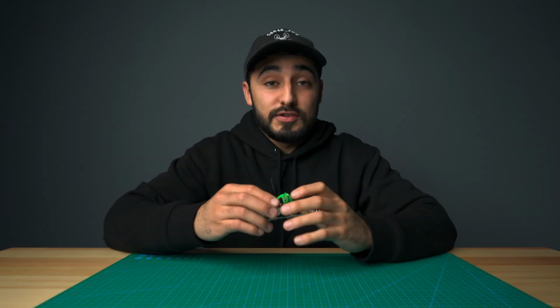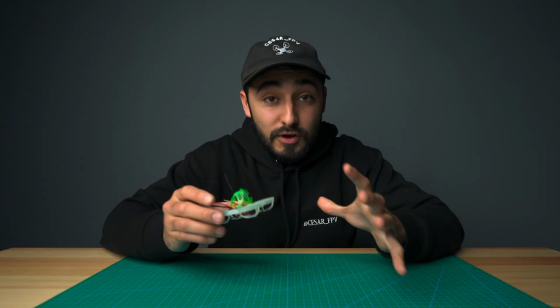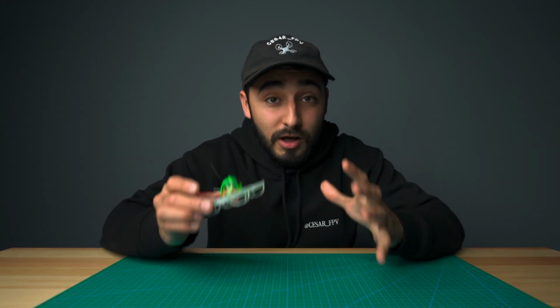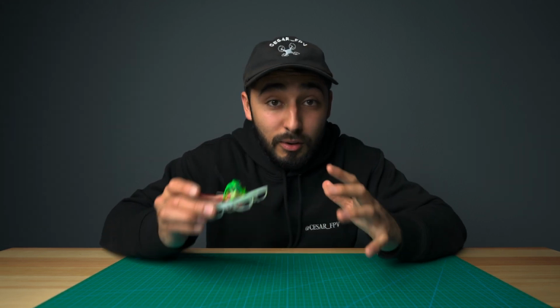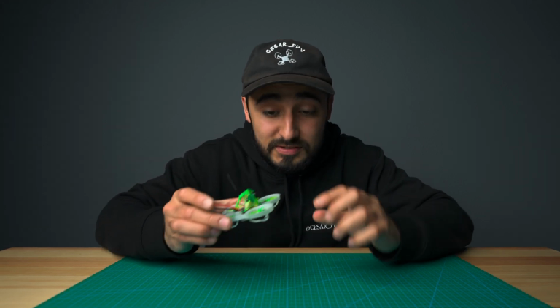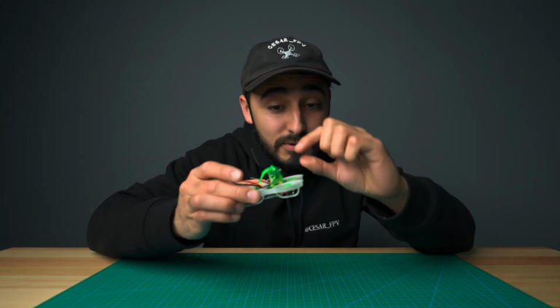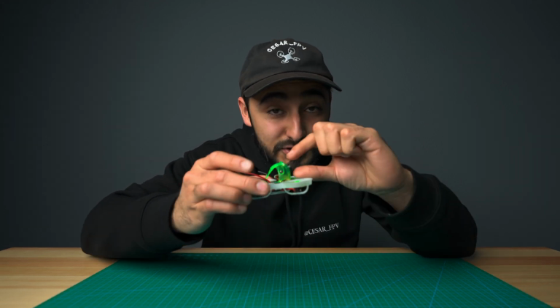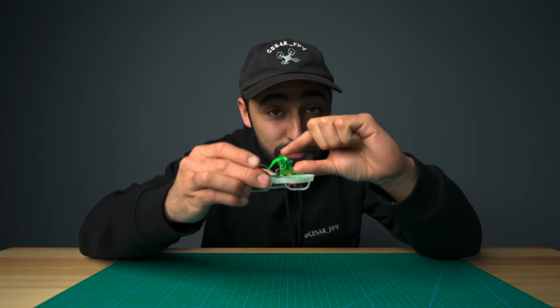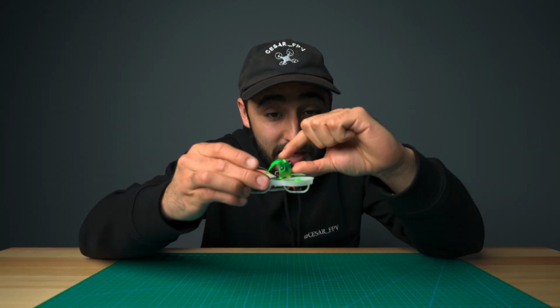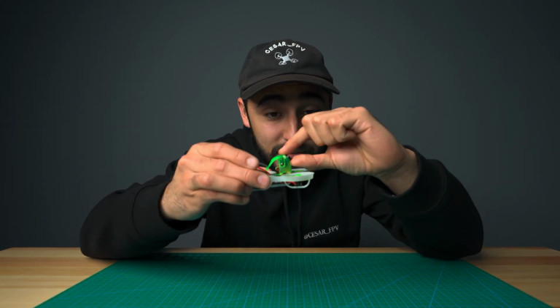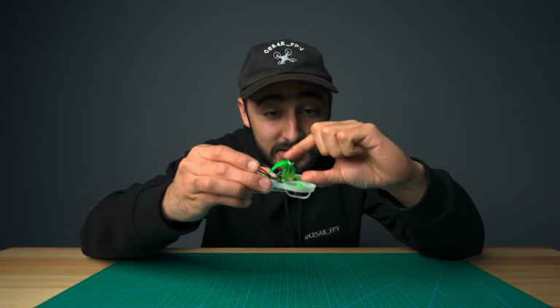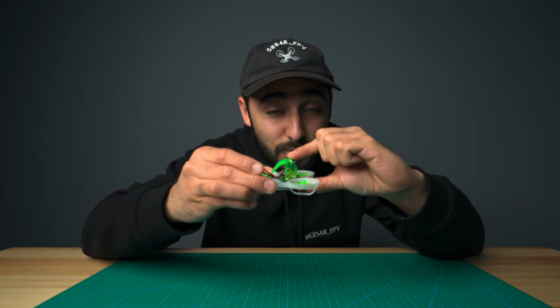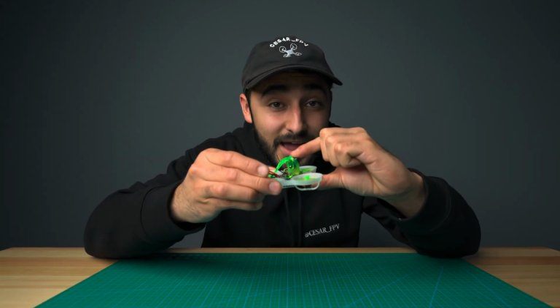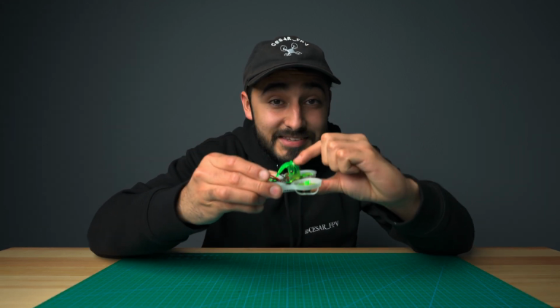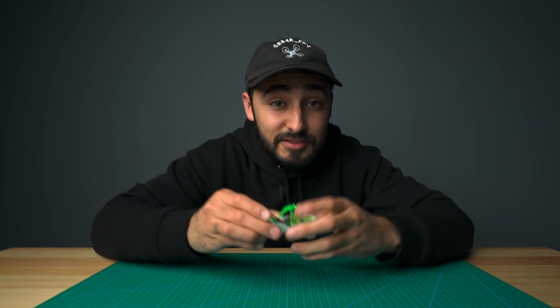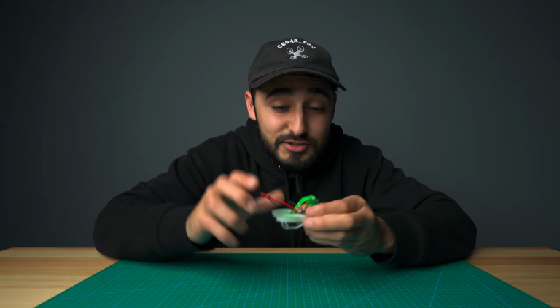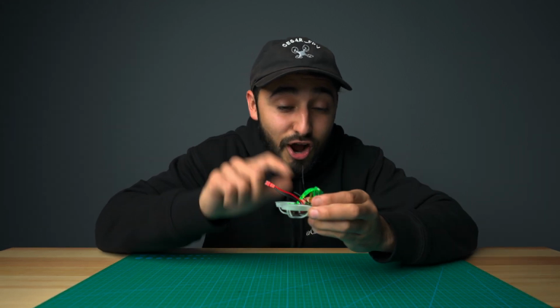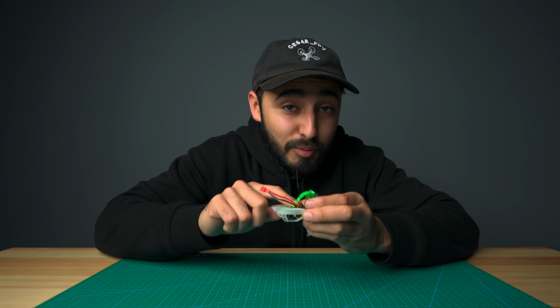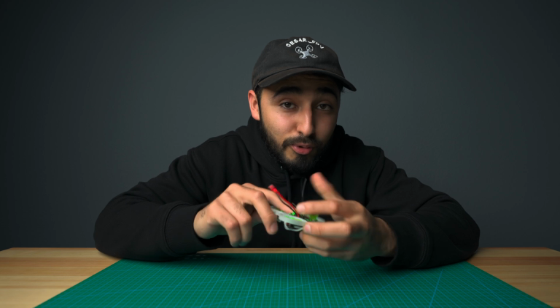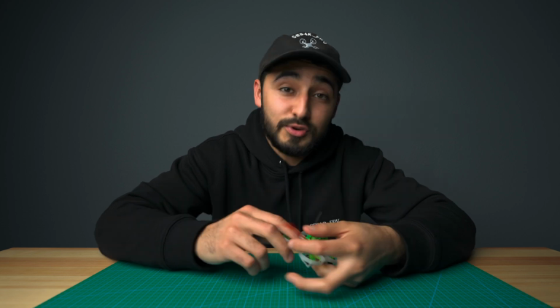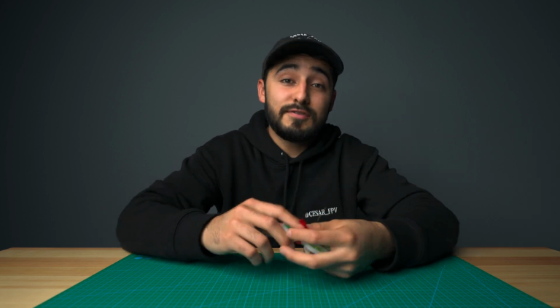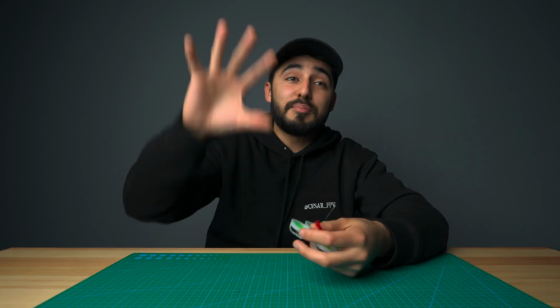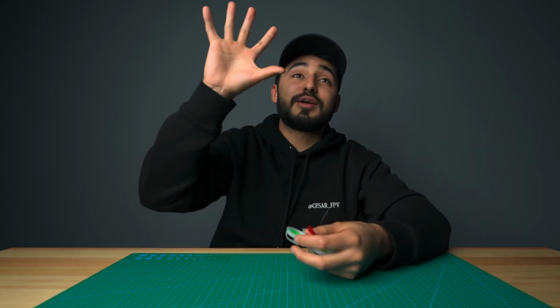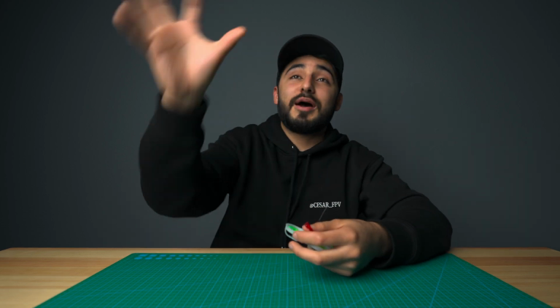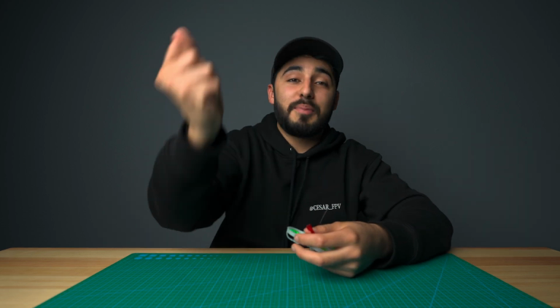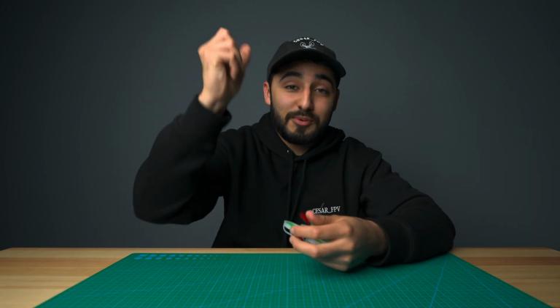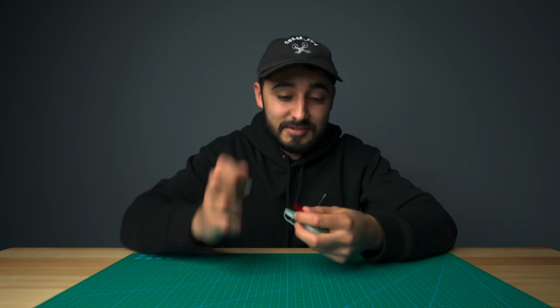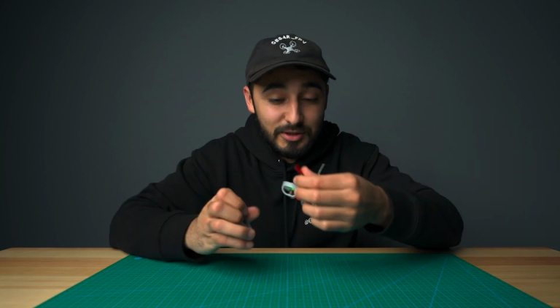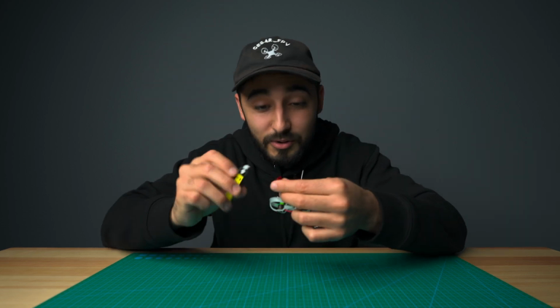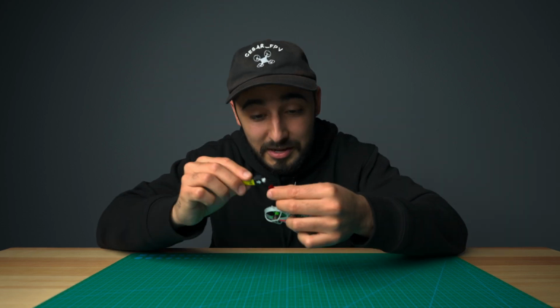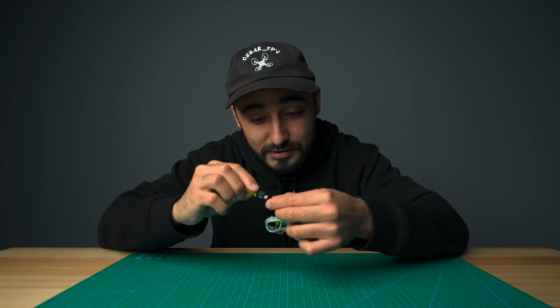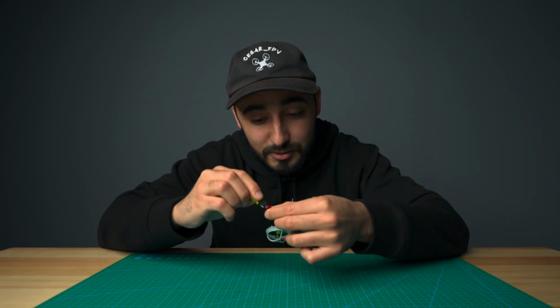Along with this new adjustable canopy design, we added a safety feature on the board, so even if you plug in your battery backwards, you won't get any magic smoke.